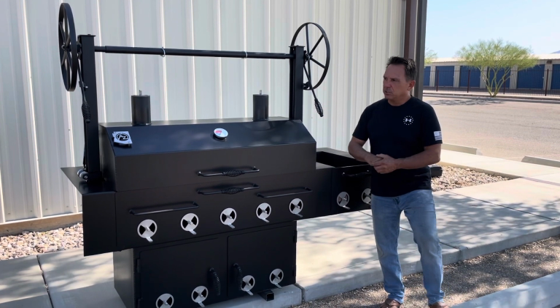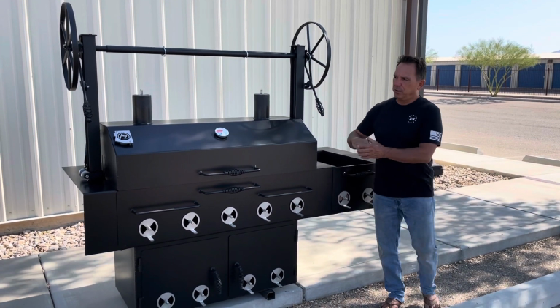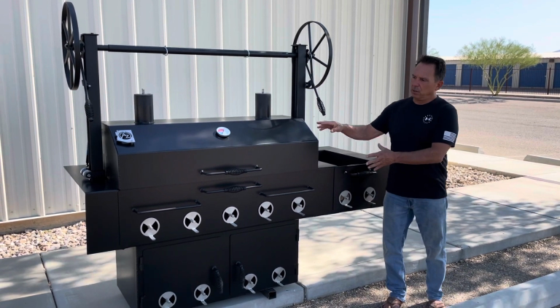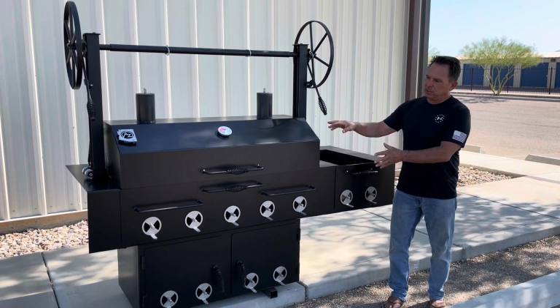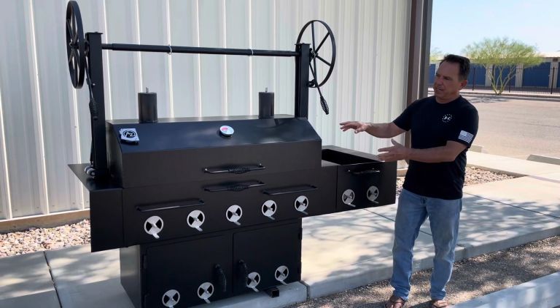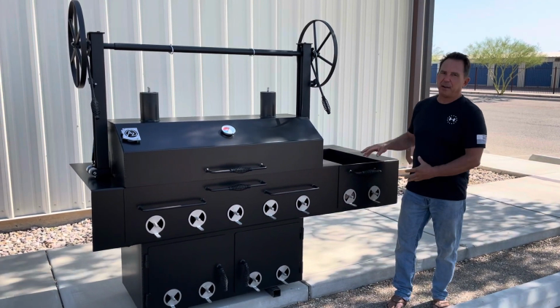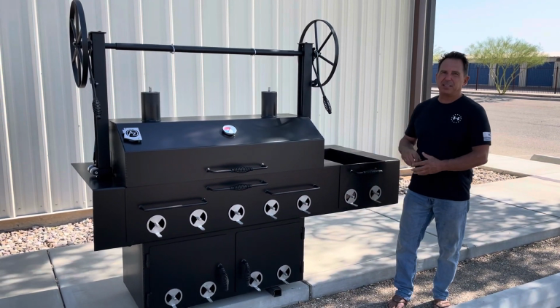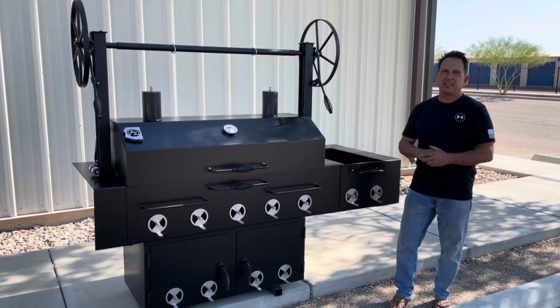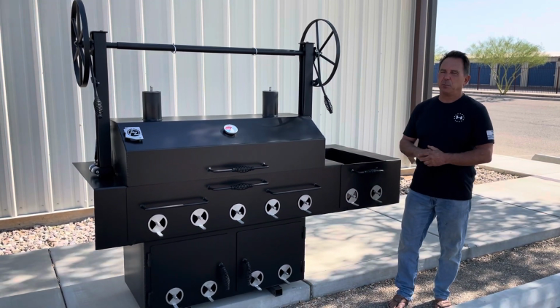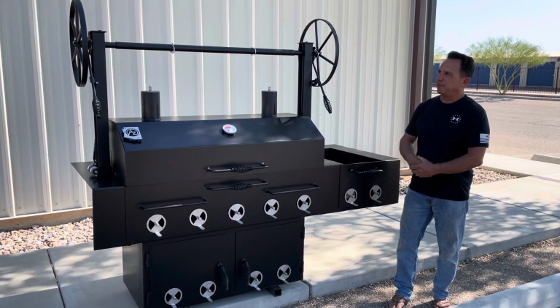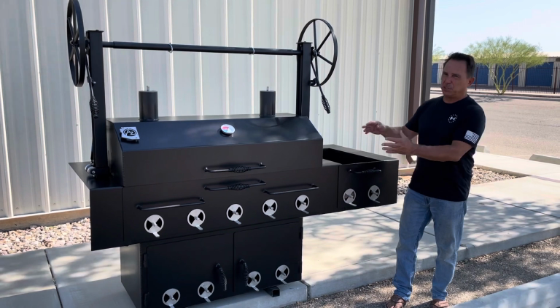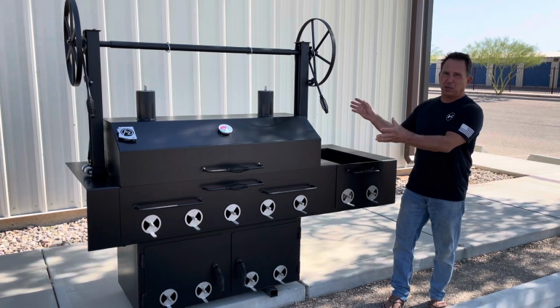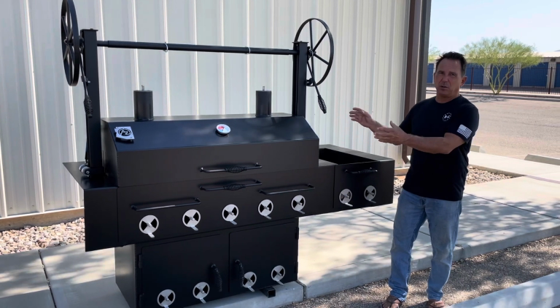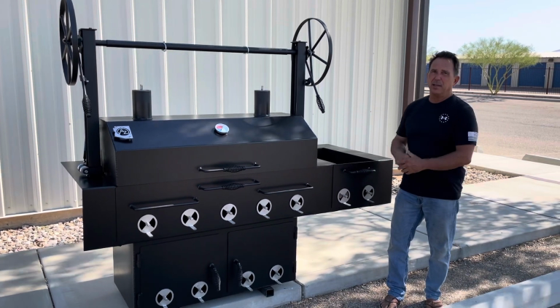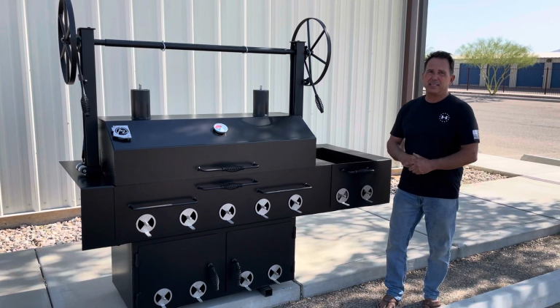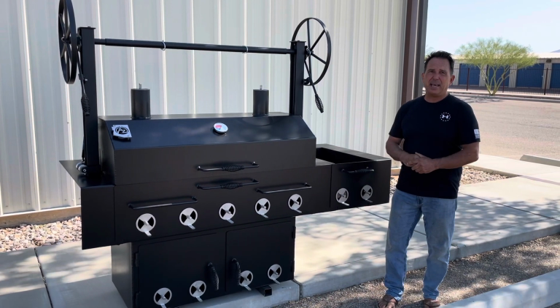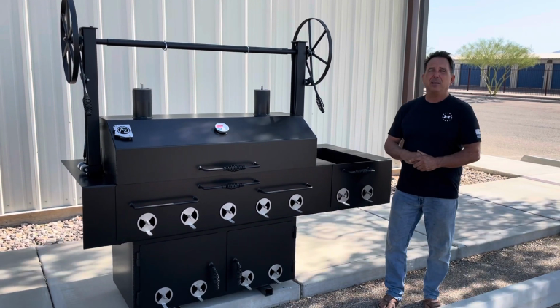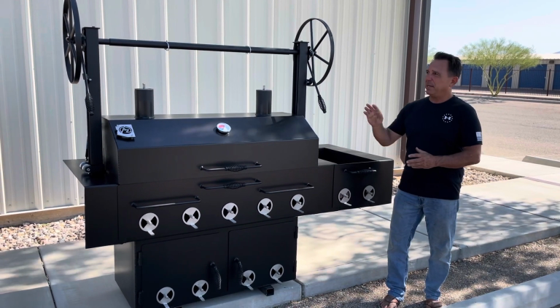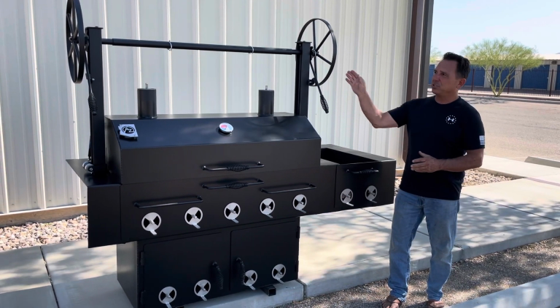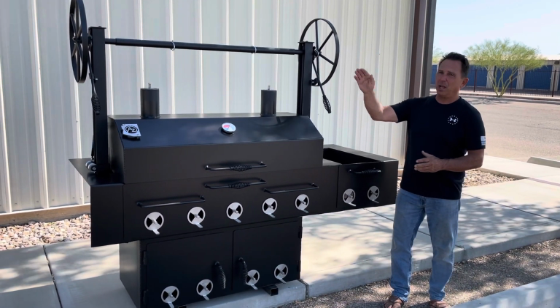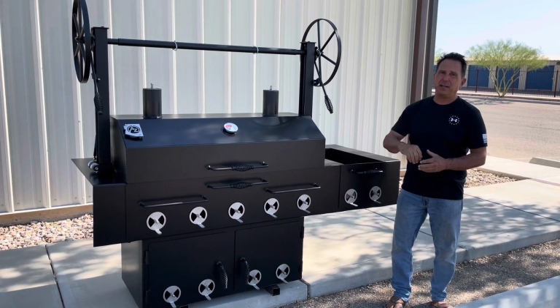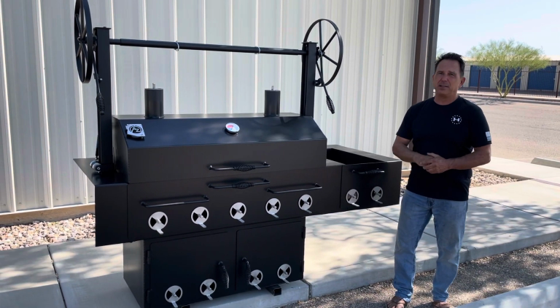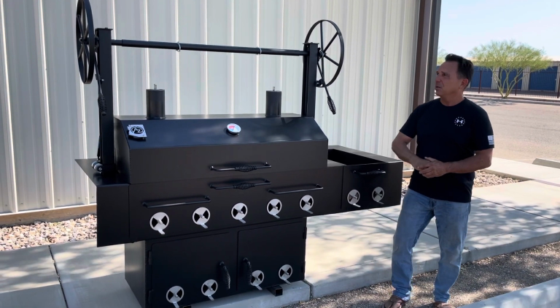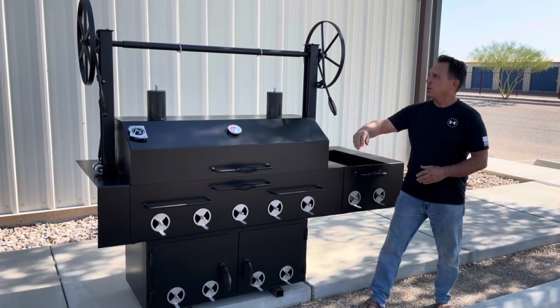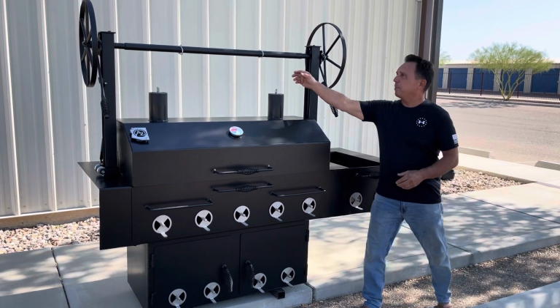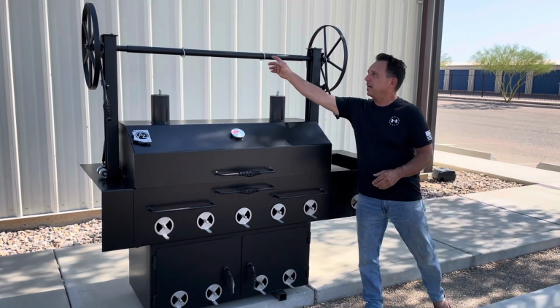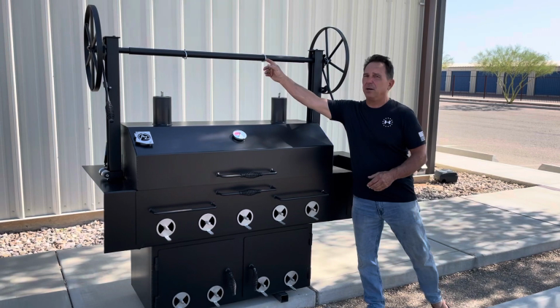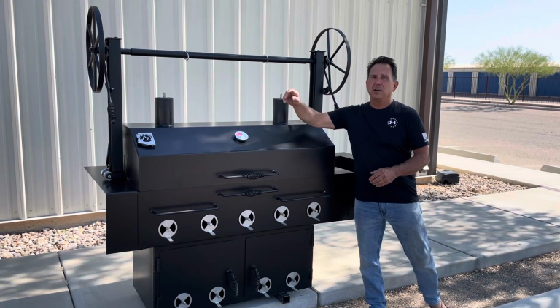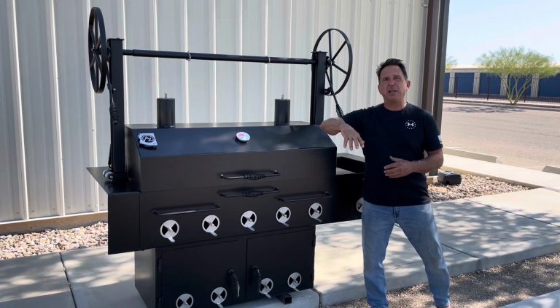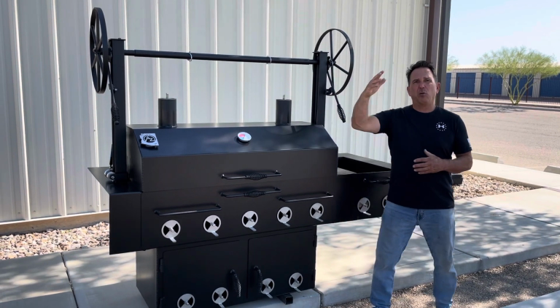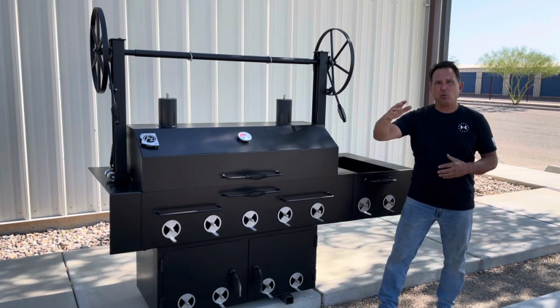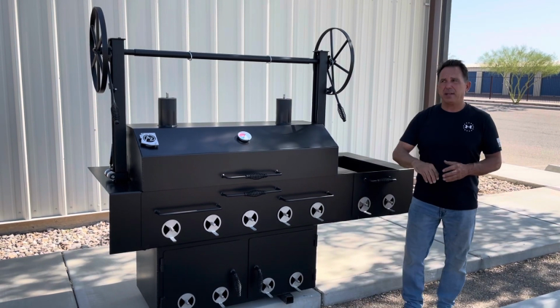The grill is fabricated on a 3/16 steel plate. This particular grill is a DEG, meaning it has dual elevating grates where you can unpin it here to make one grate go up and down.